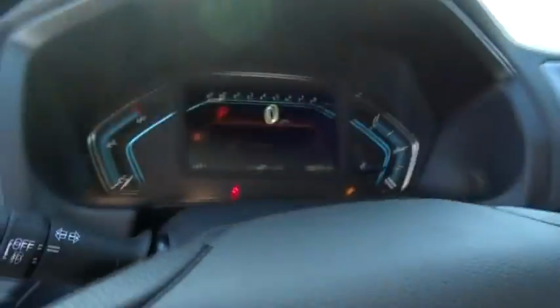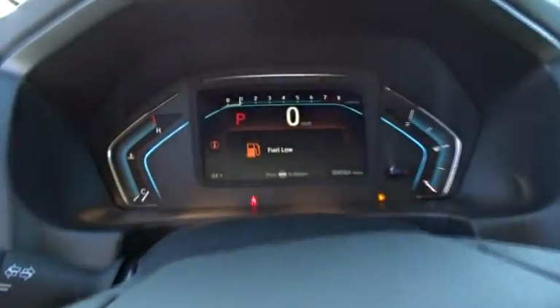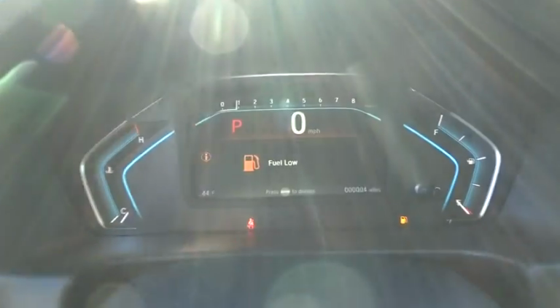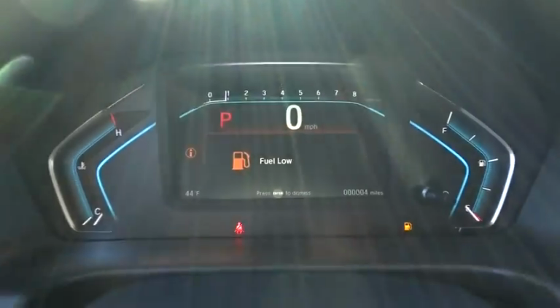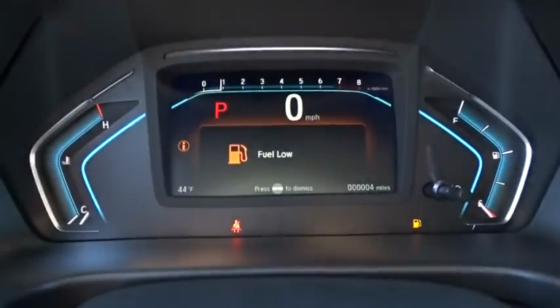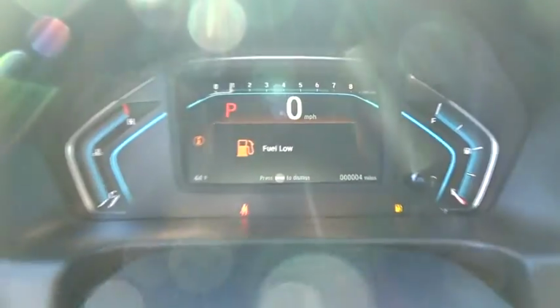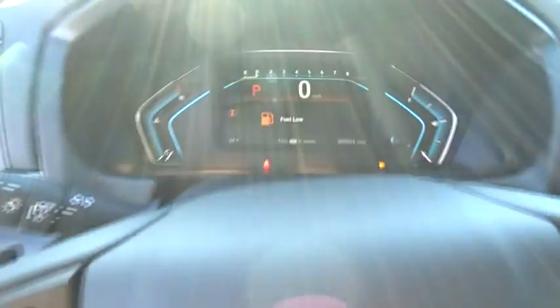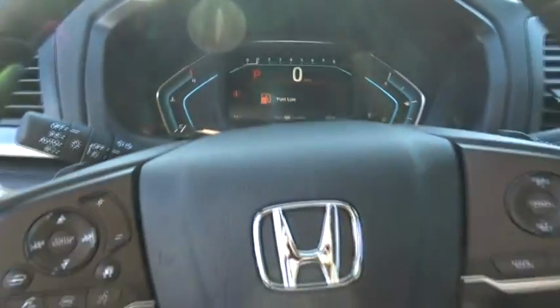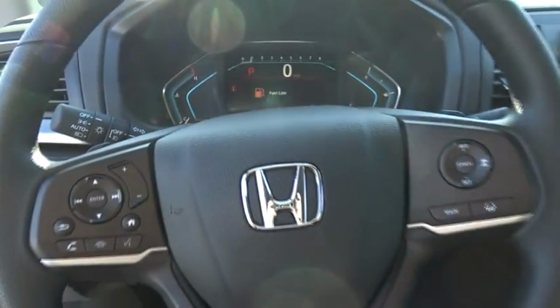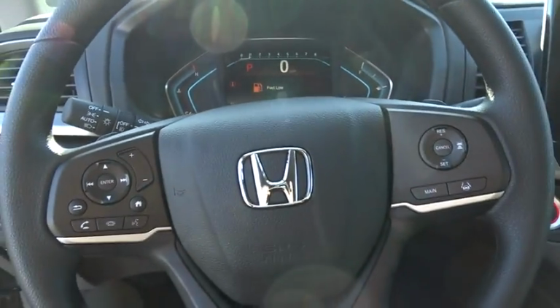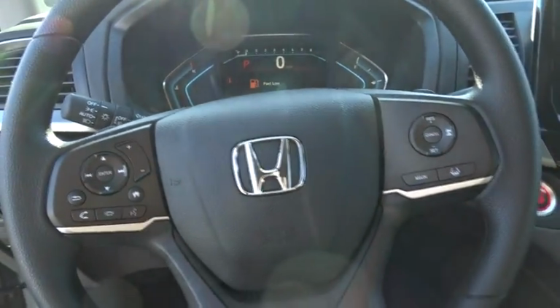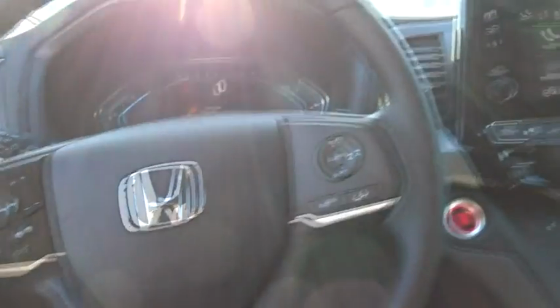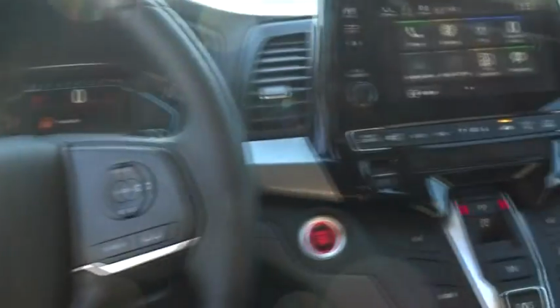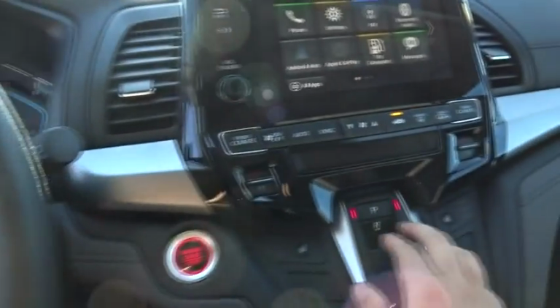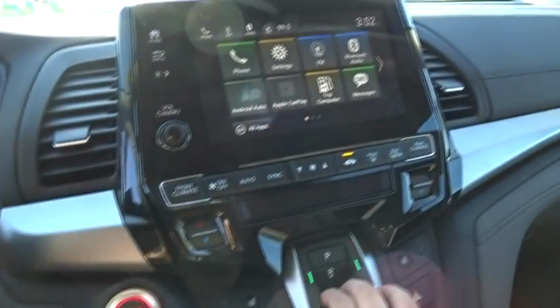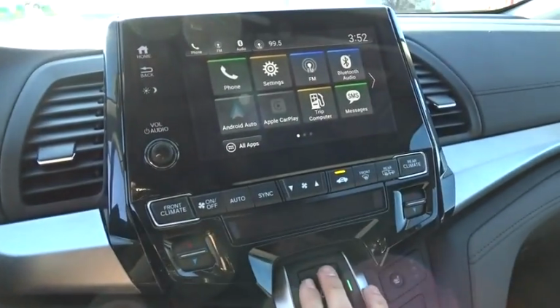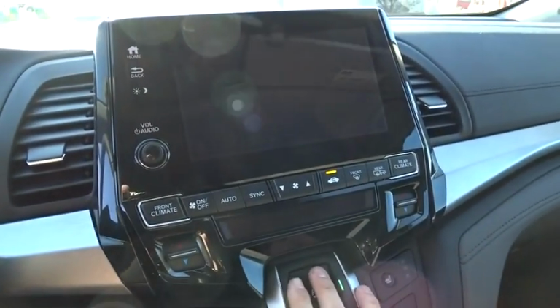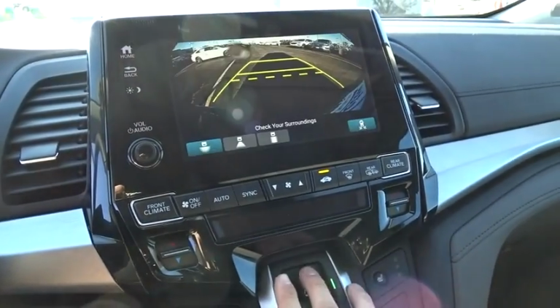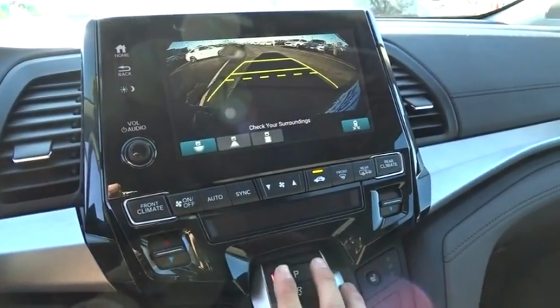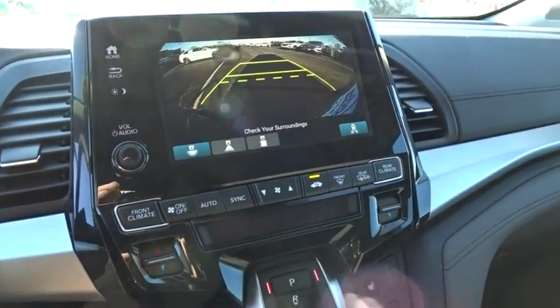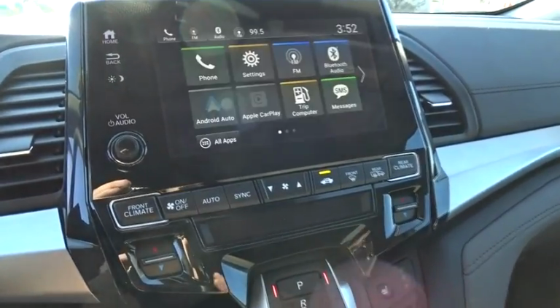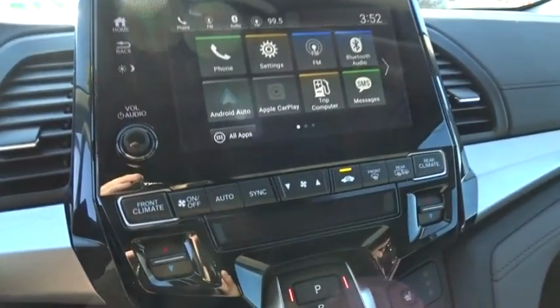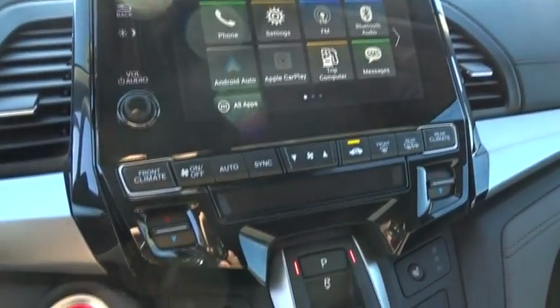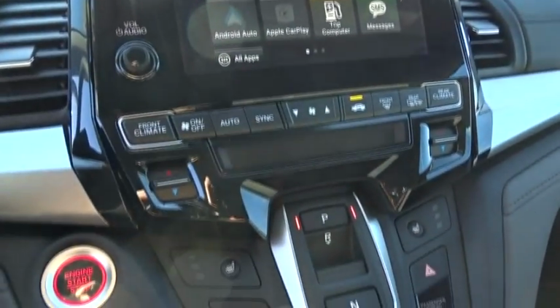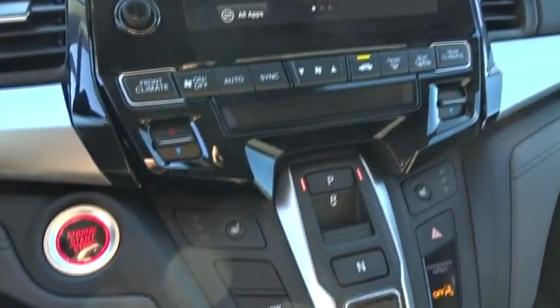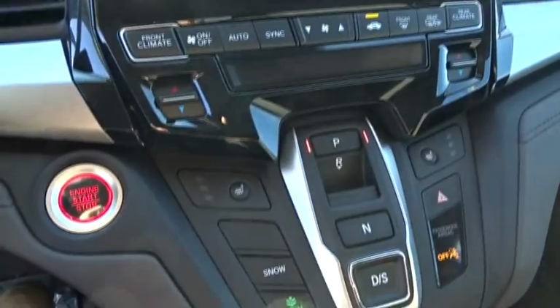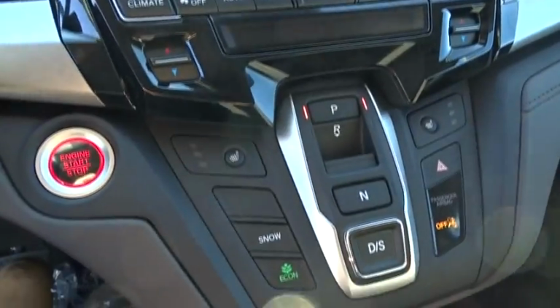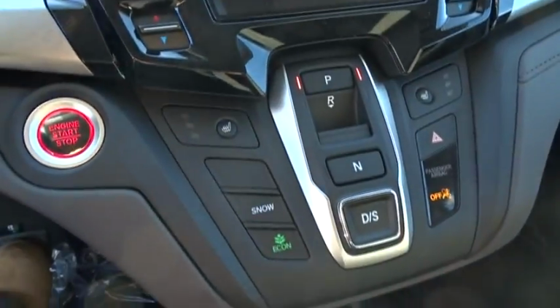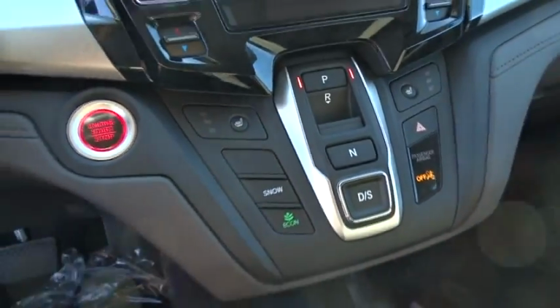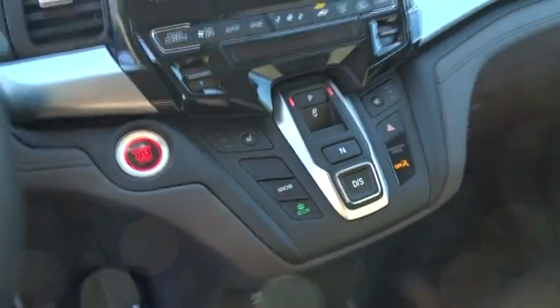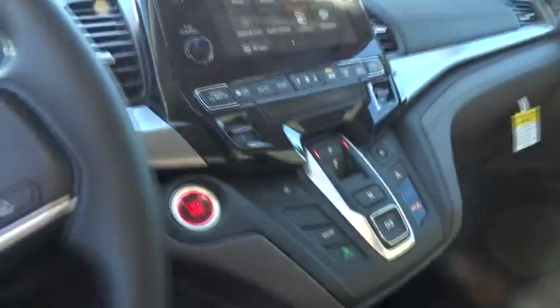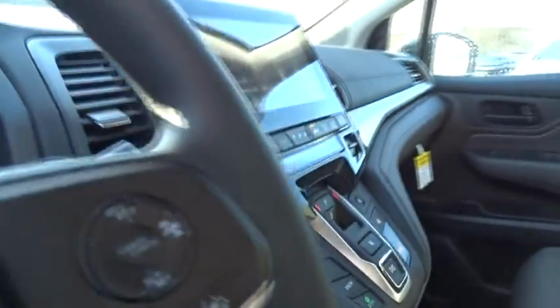Traction control, power passenger seat, dual airbags, power steering, alloy wheels, four-wheel disc brakes, electronic stability control, power windows, security system, rear window defroster.